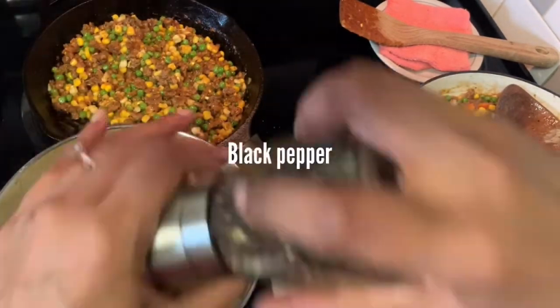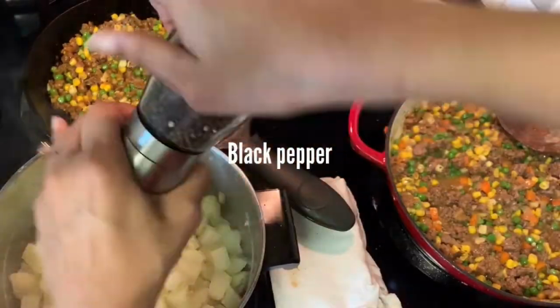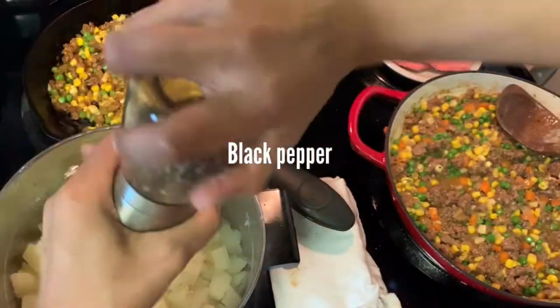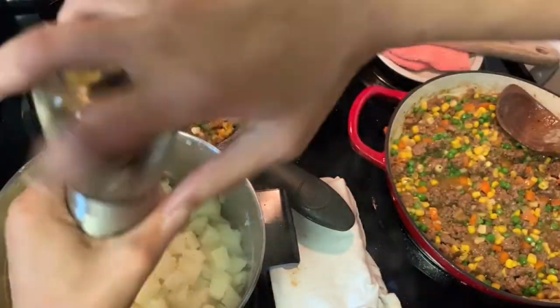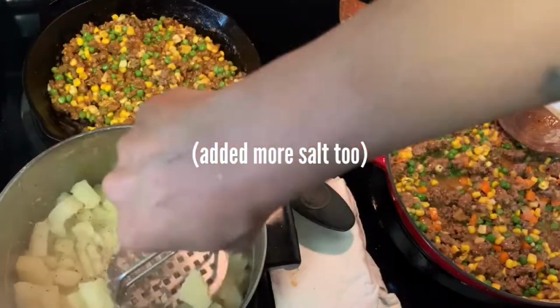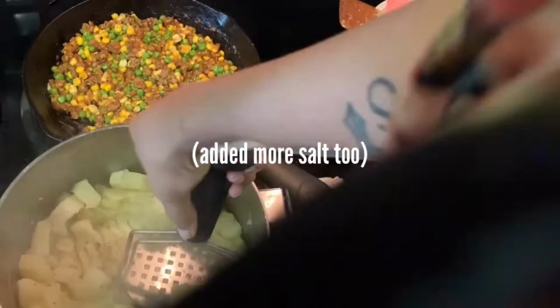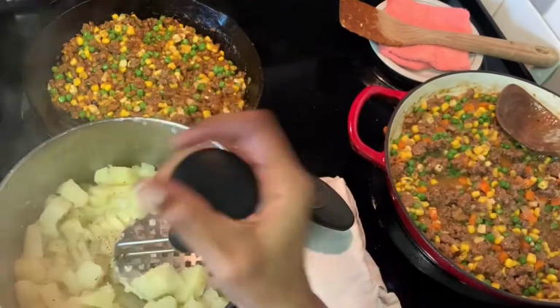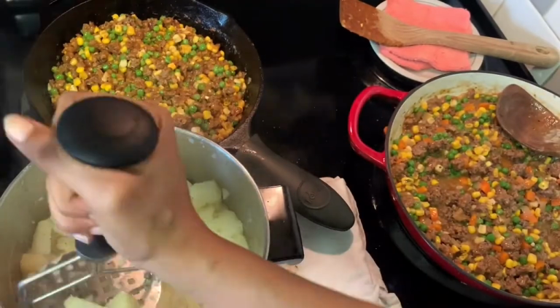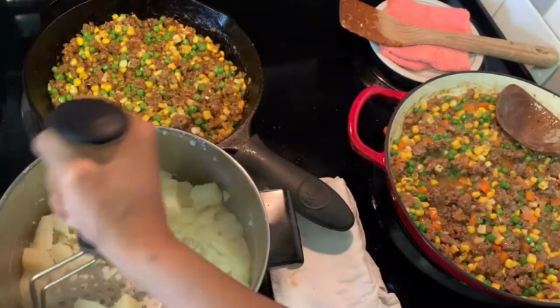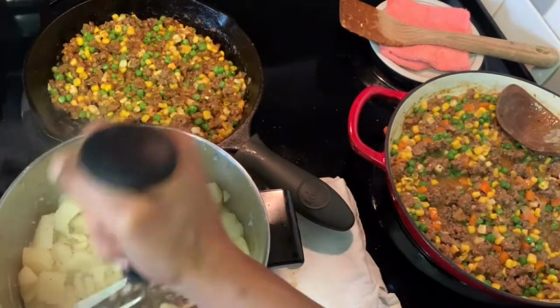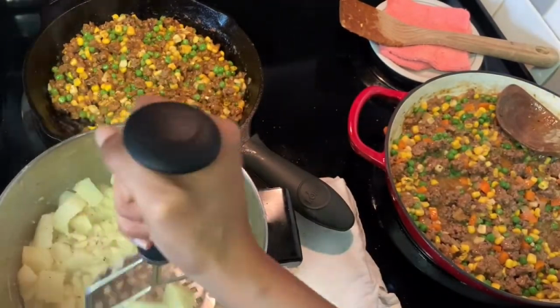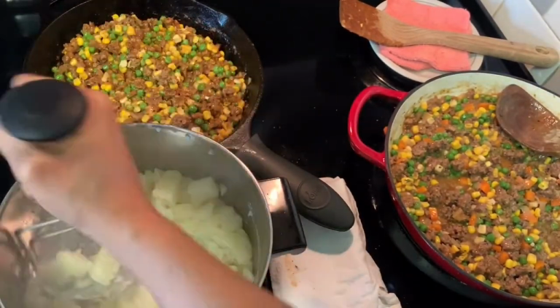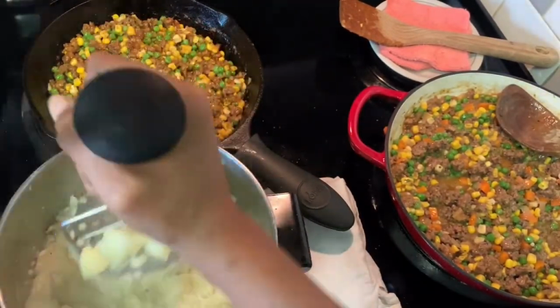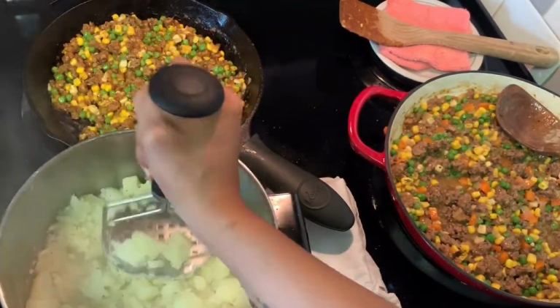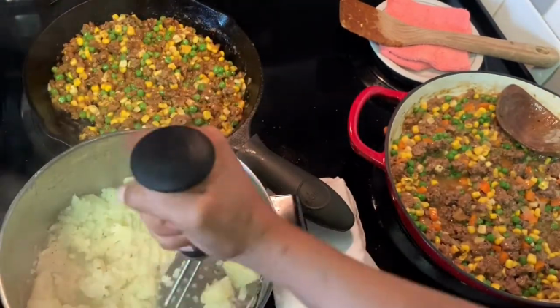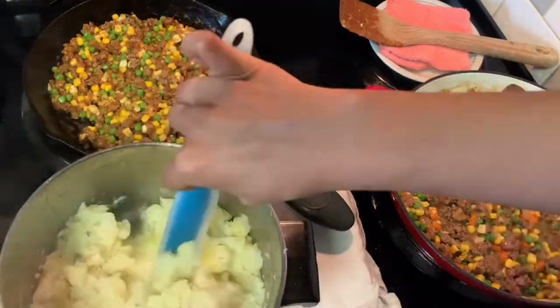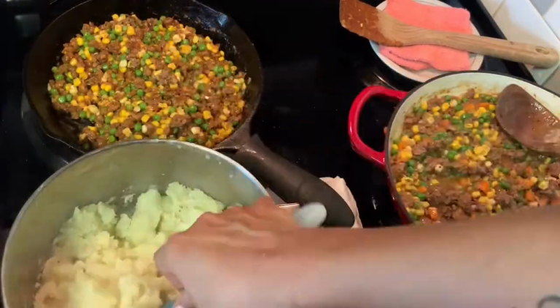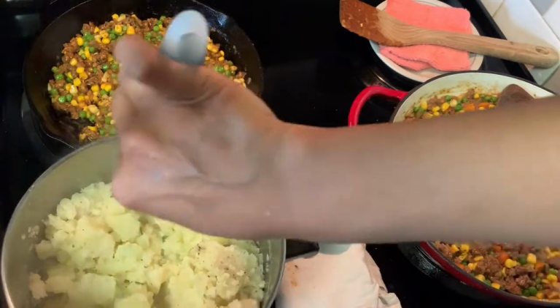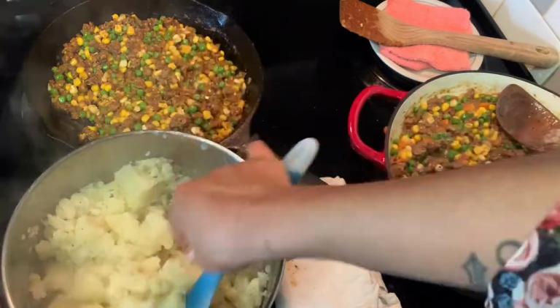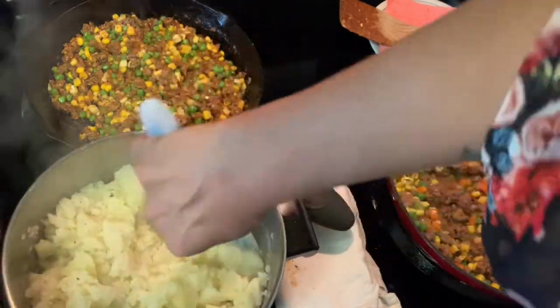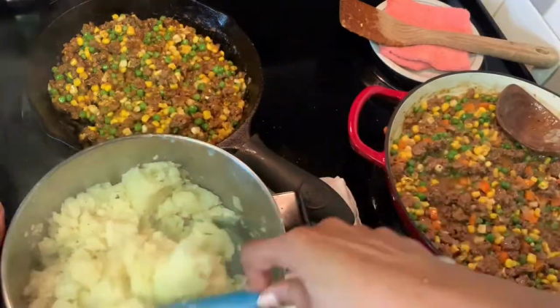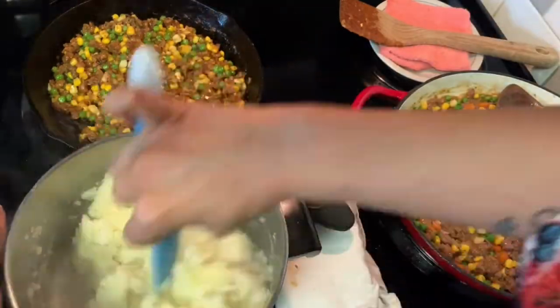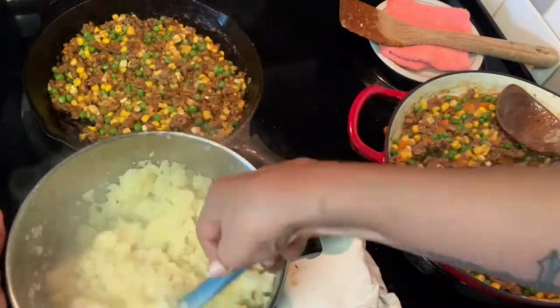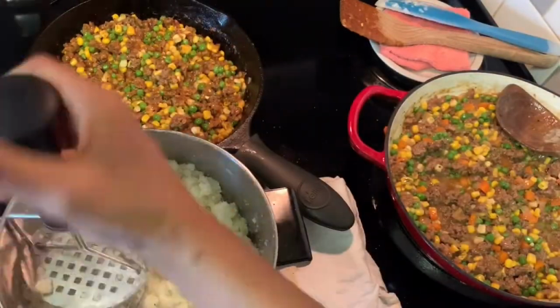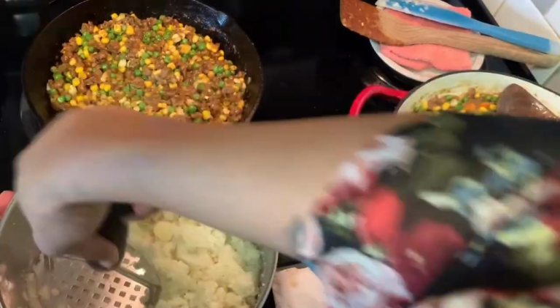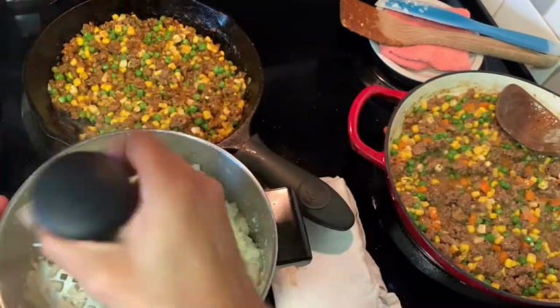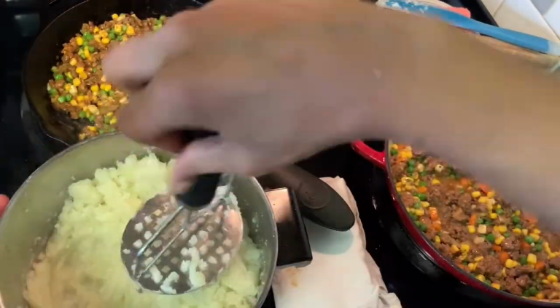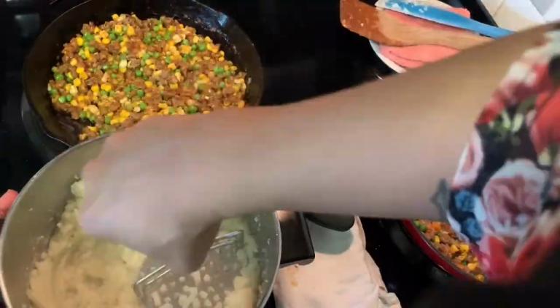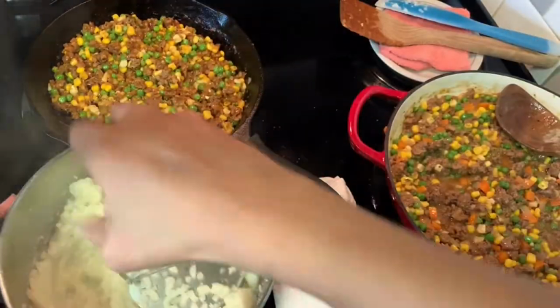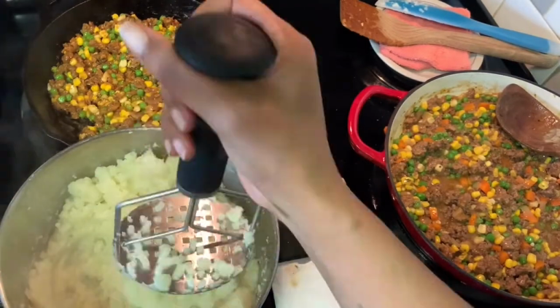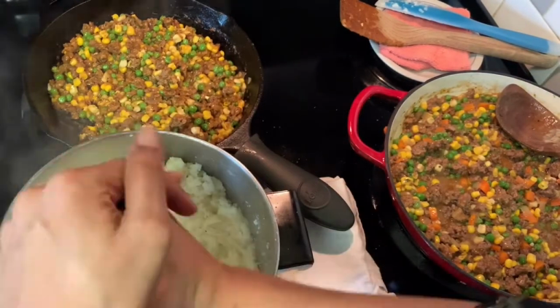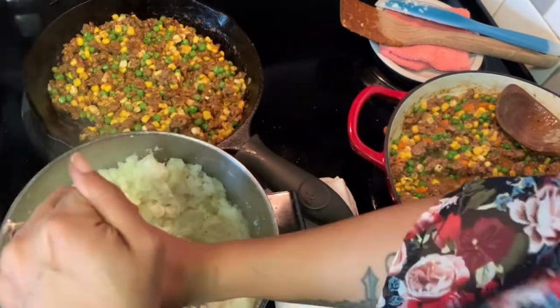Now my potatoes are done. Test them to make sure they're tender, then mash them all up. I have a ricer, but there's no real reason to get rid of all the lumps — a potato masher will do just fine, or even a wooden spoon if that's all you have.